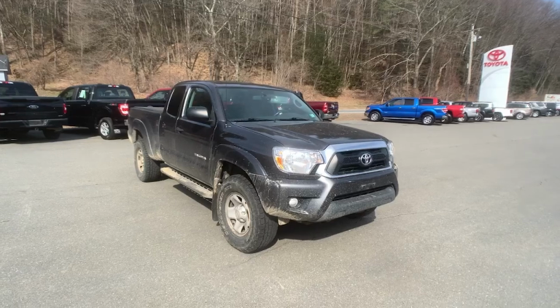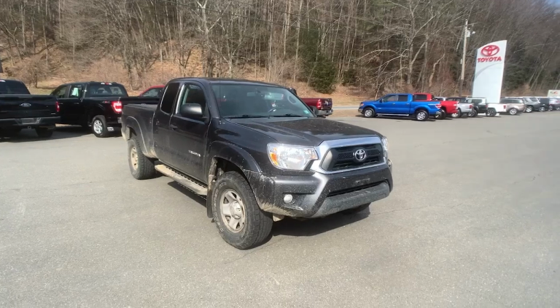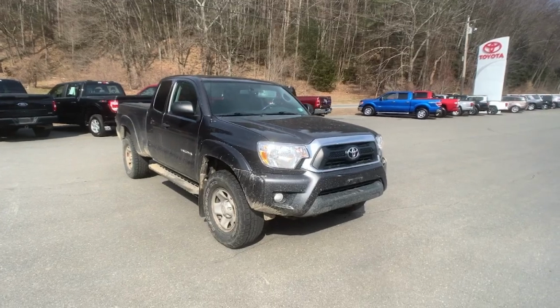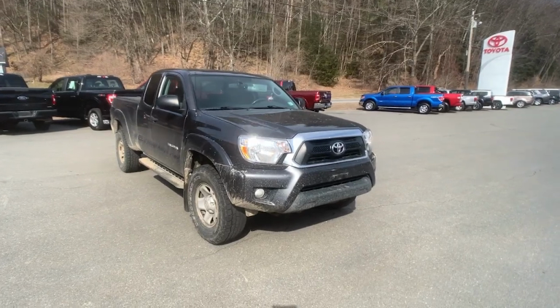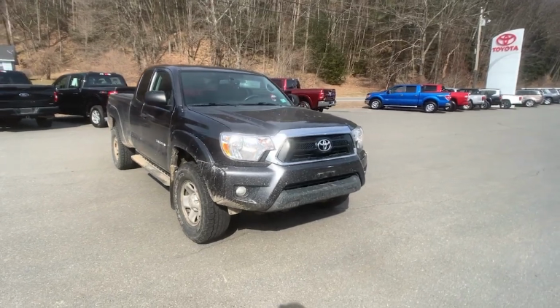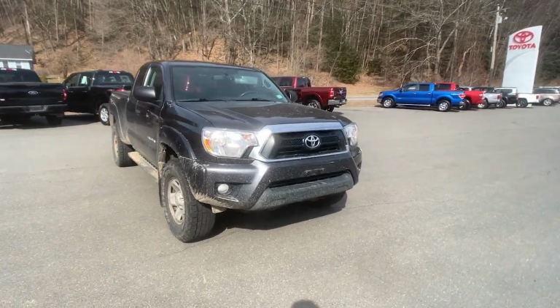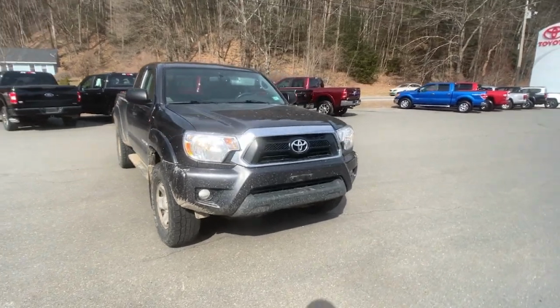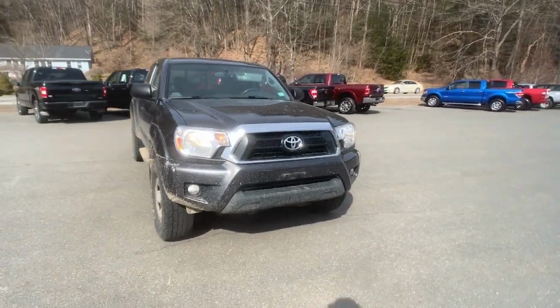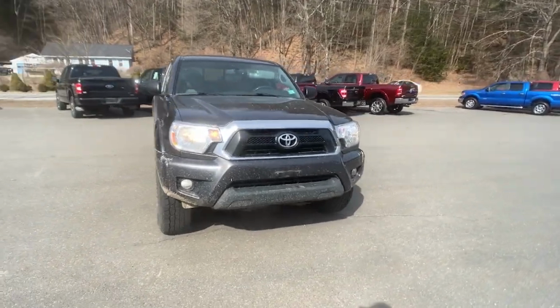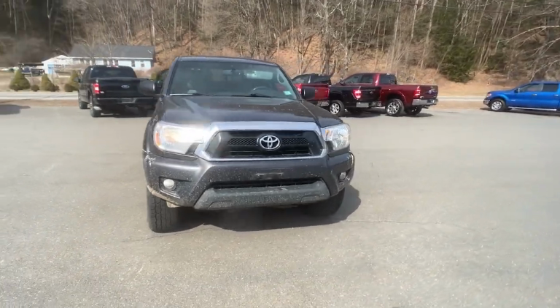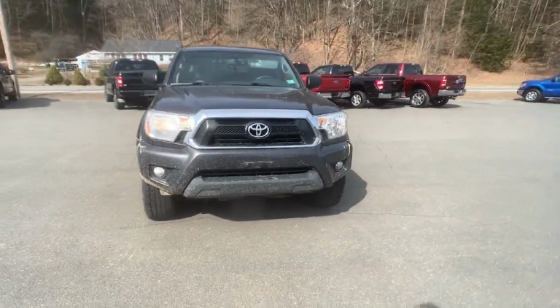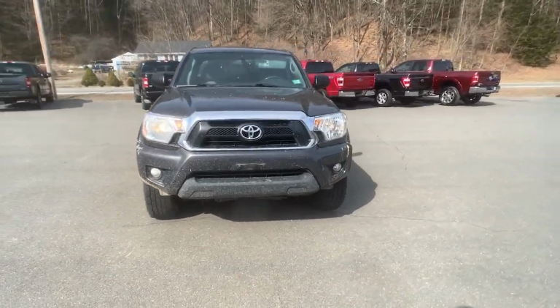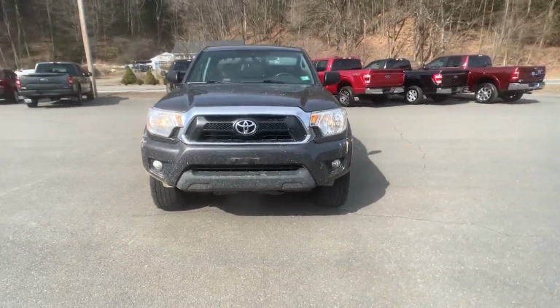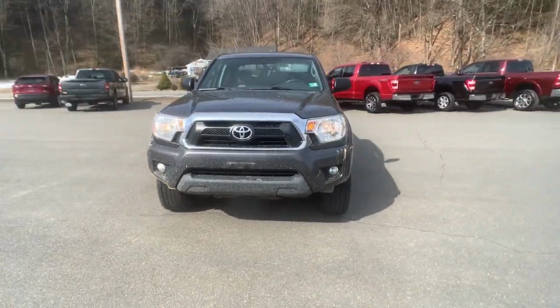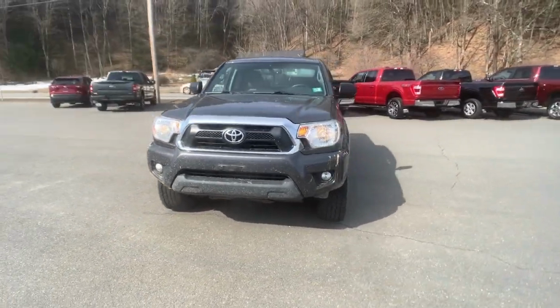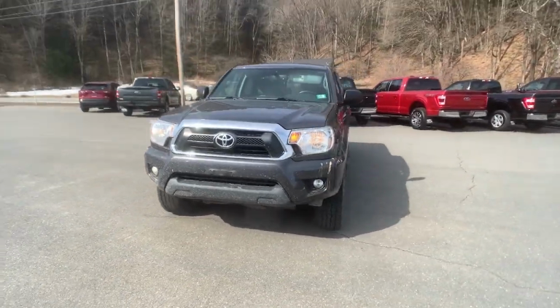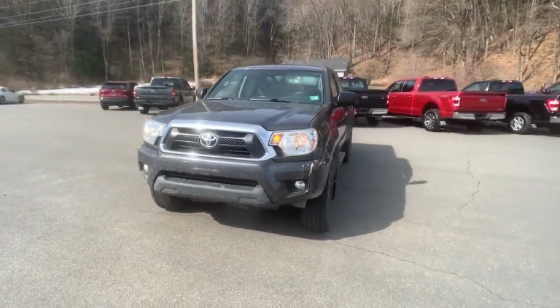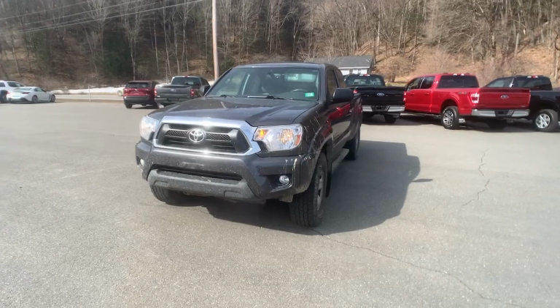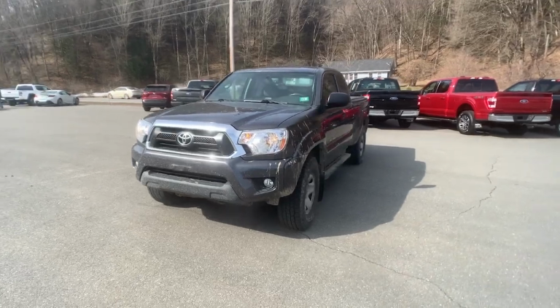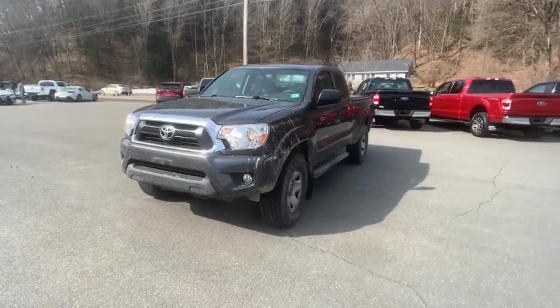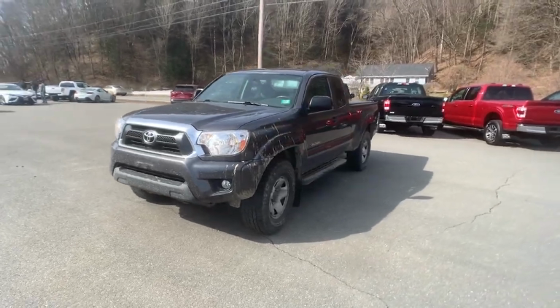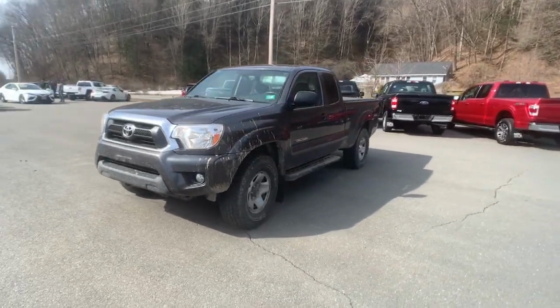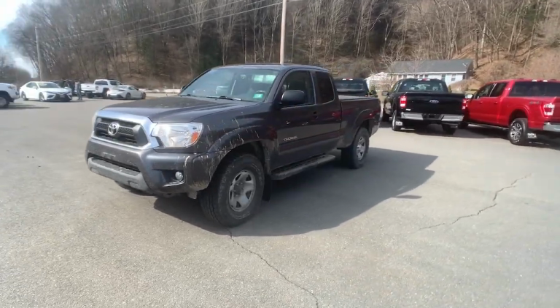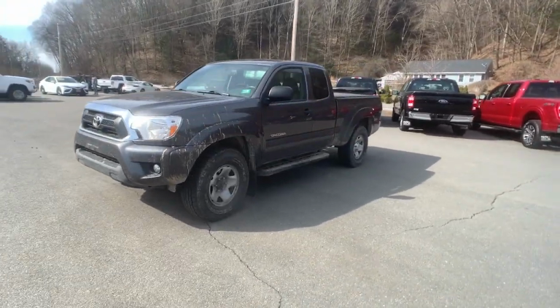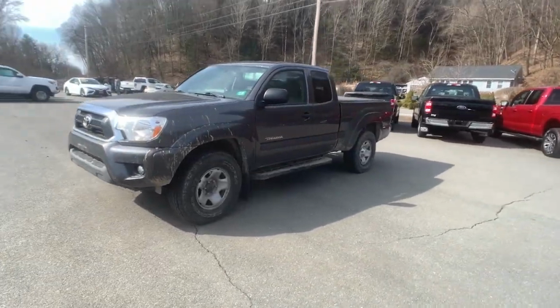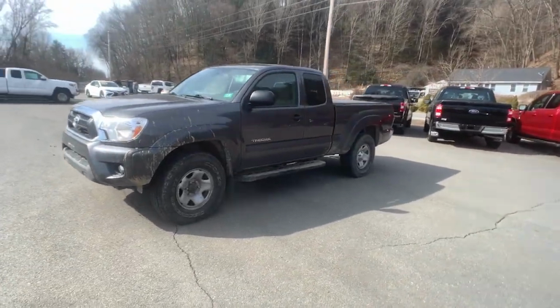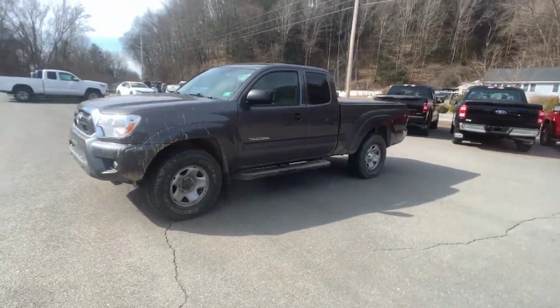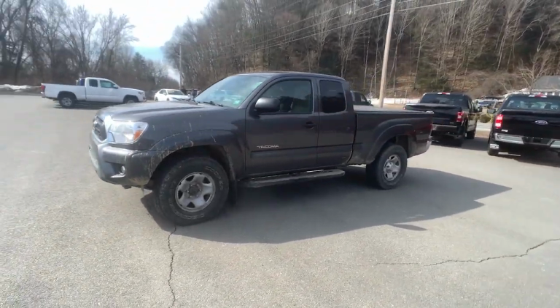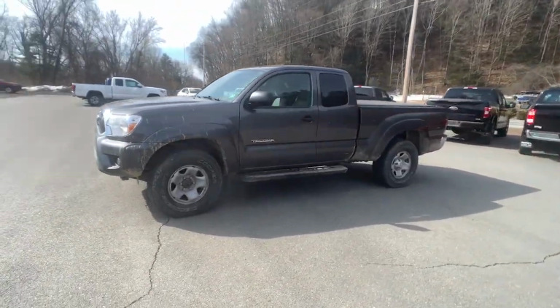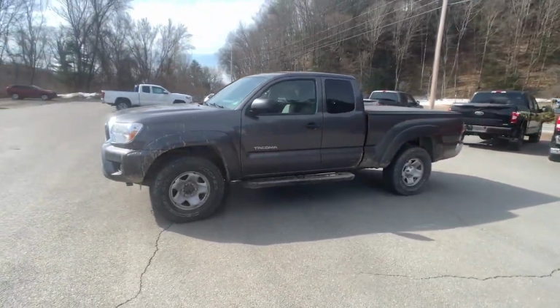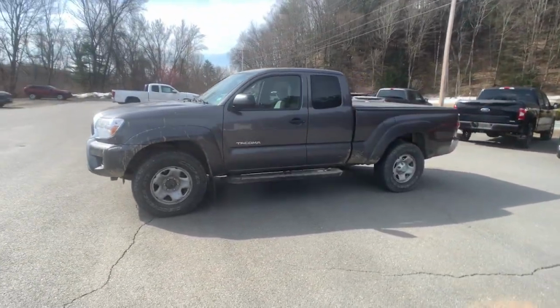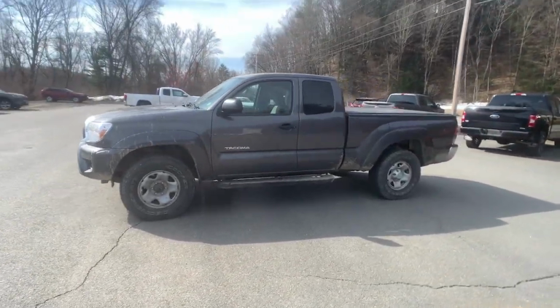You're going to love the 2013 Toyota Tacoma. With less than 90,000 miles on the odometer, this vehicle provides excellent value.